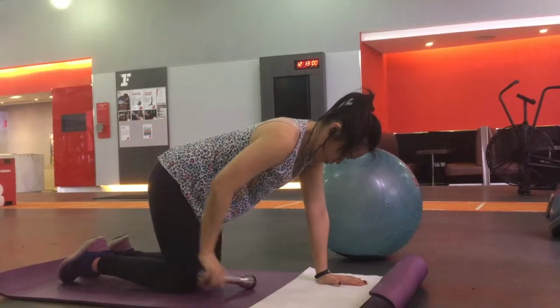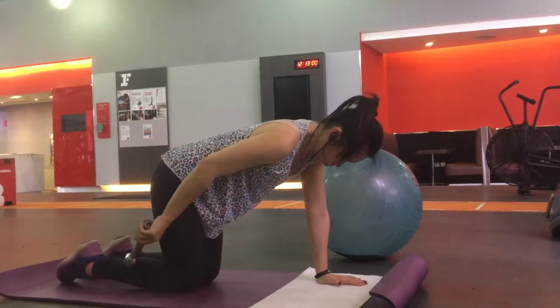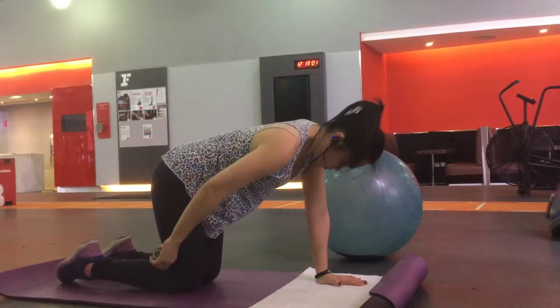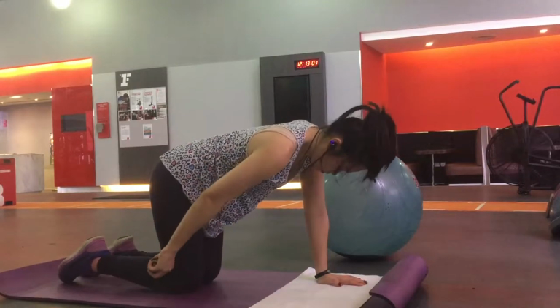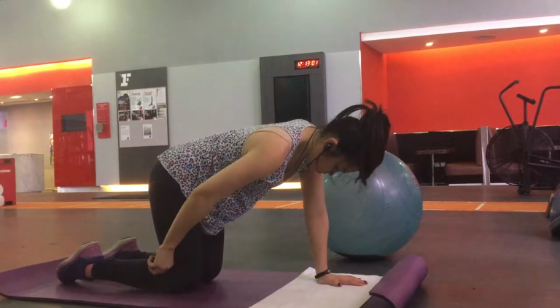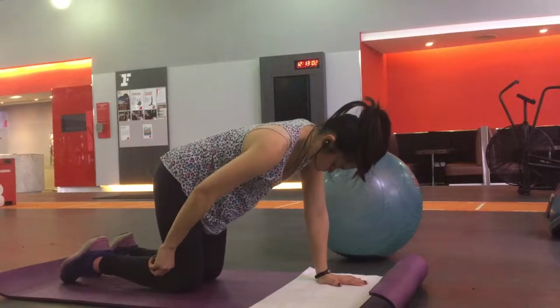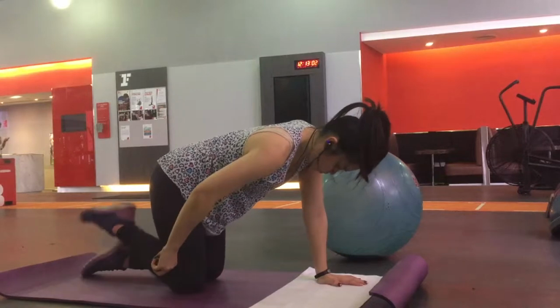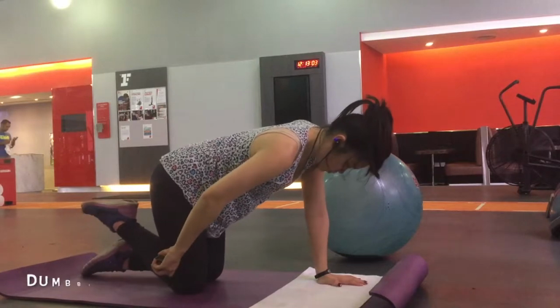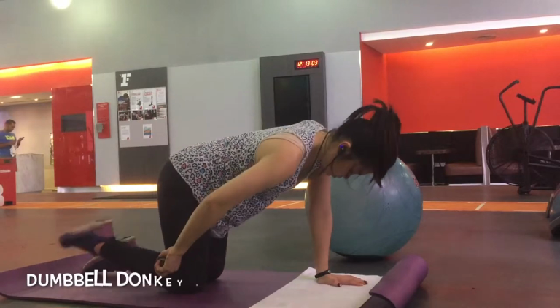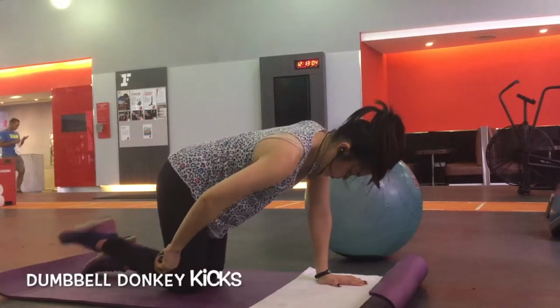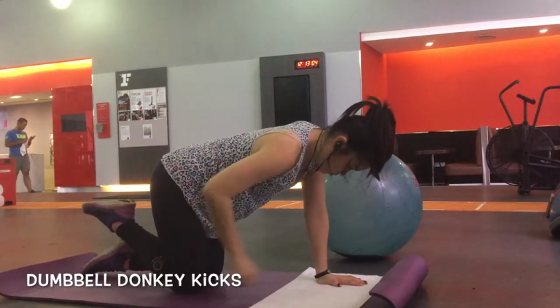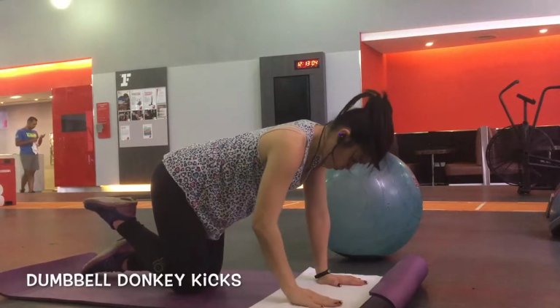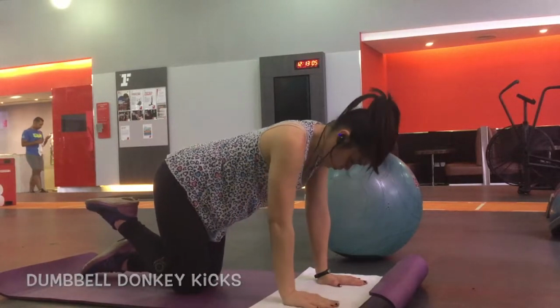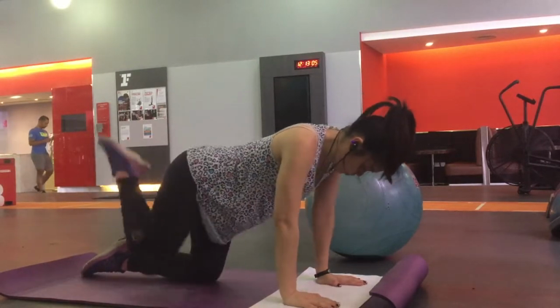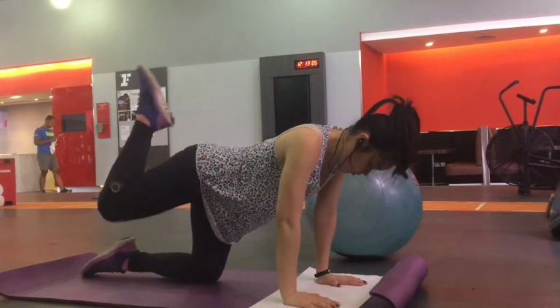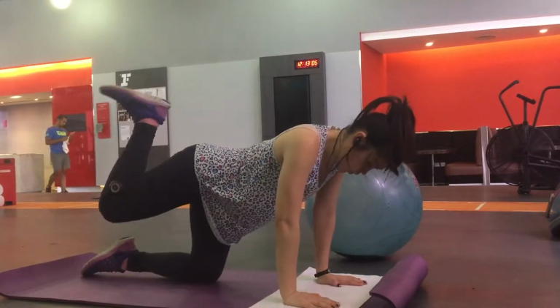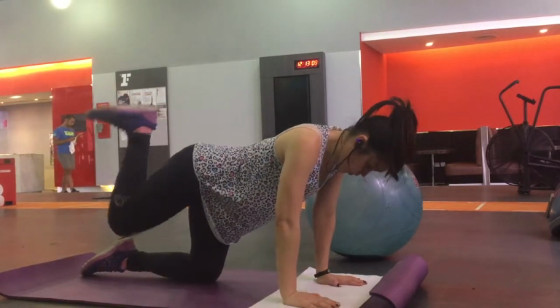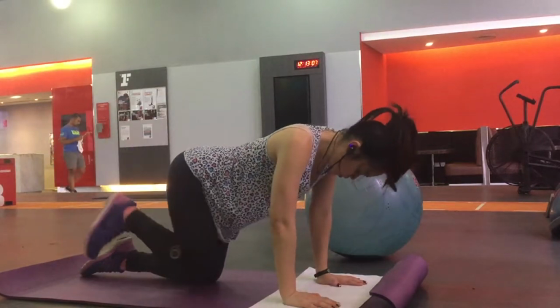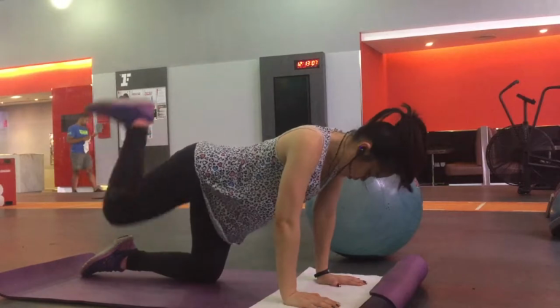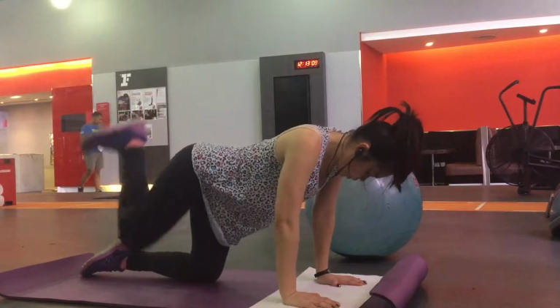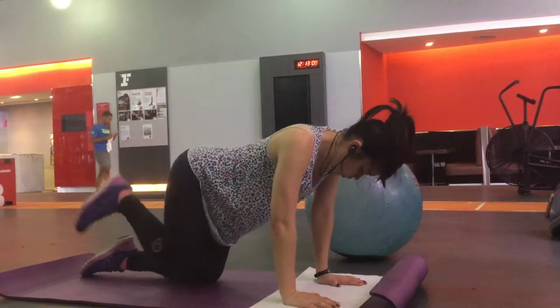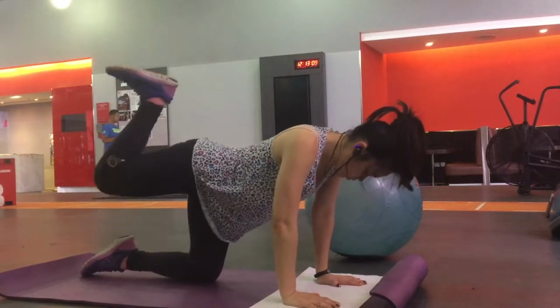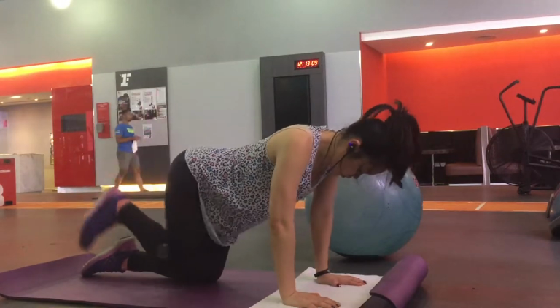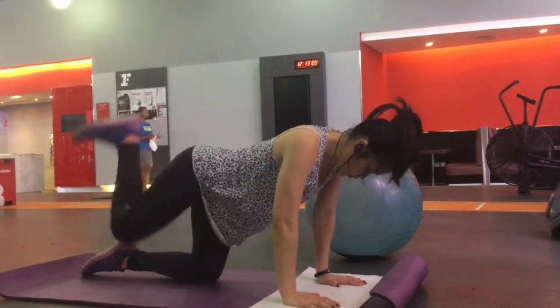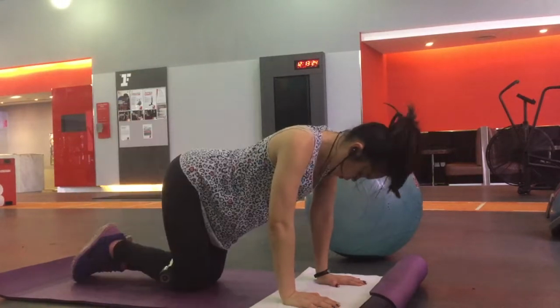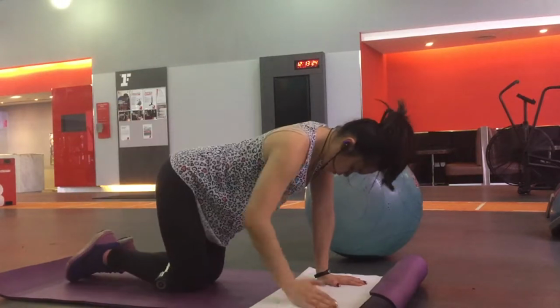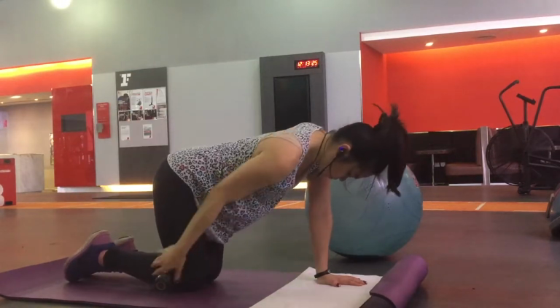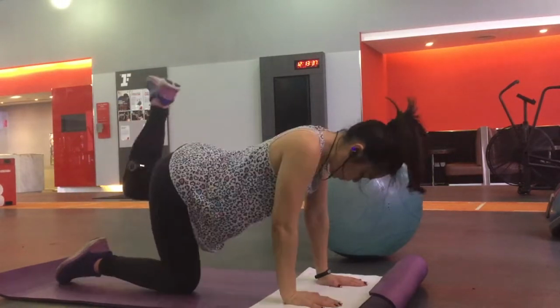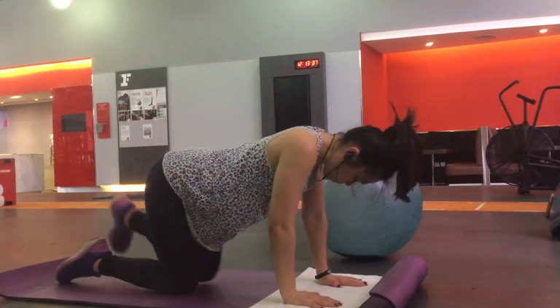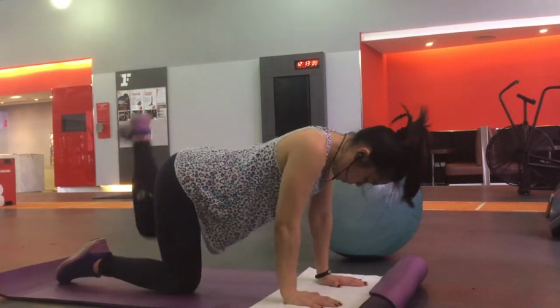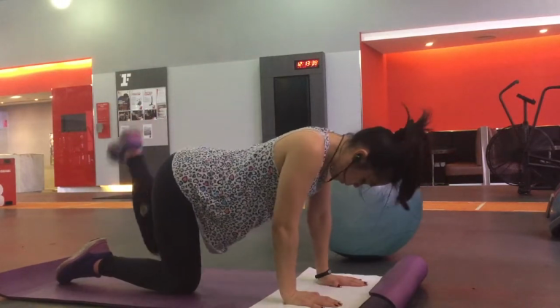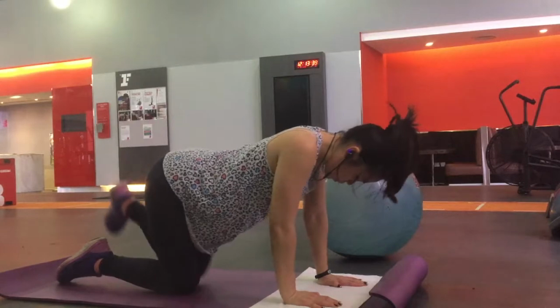Now I'm going to work on my butt. I'm going to do donkey kicks with a 2 kg dumbbell — 15 reps each side. With donkey kicks, you really want to kick as high as you can.